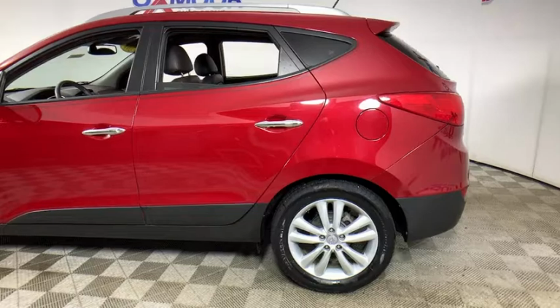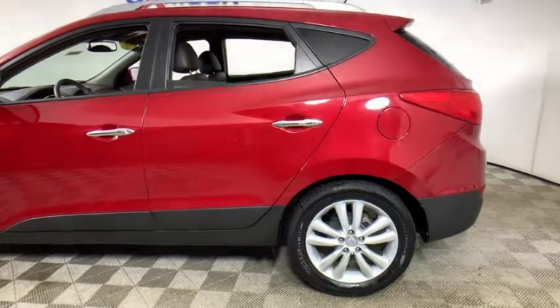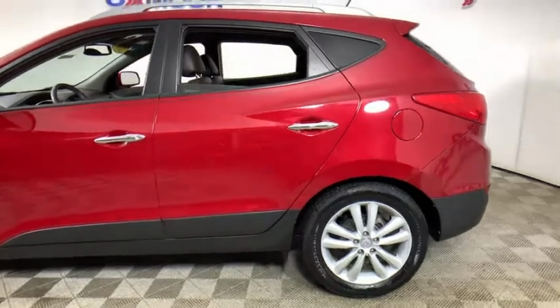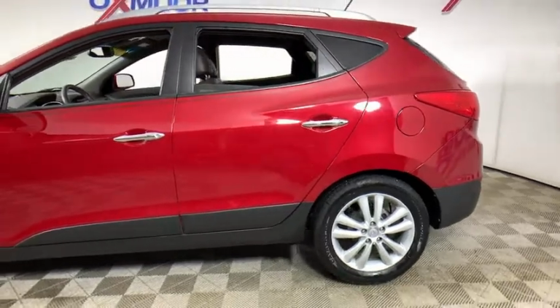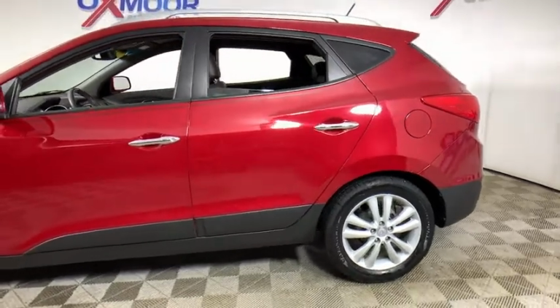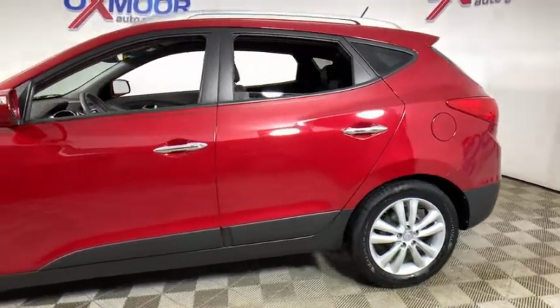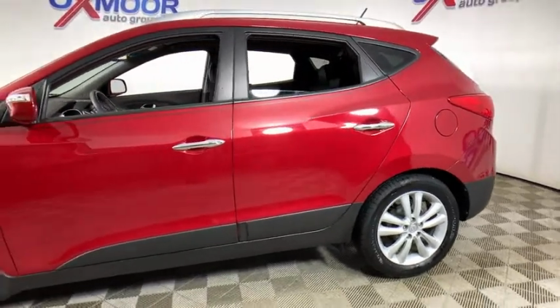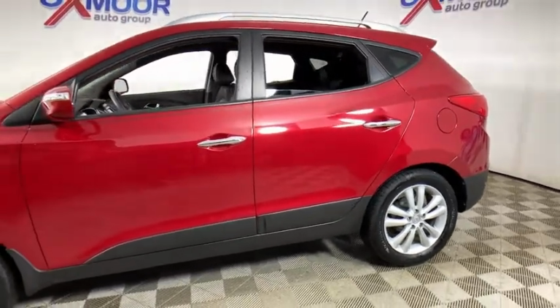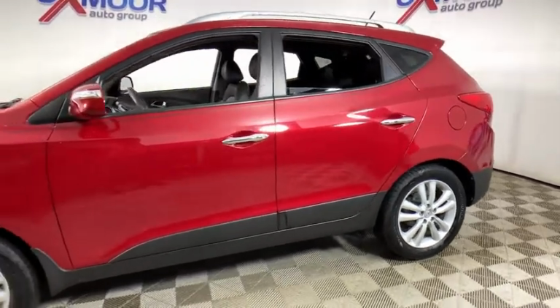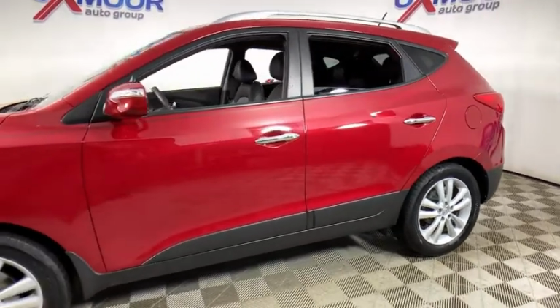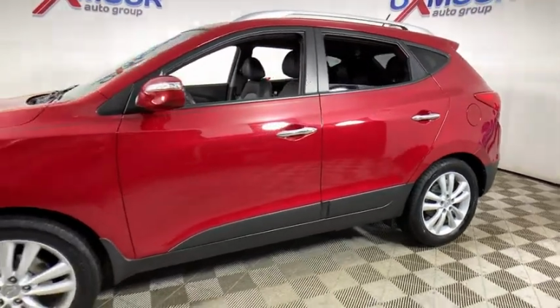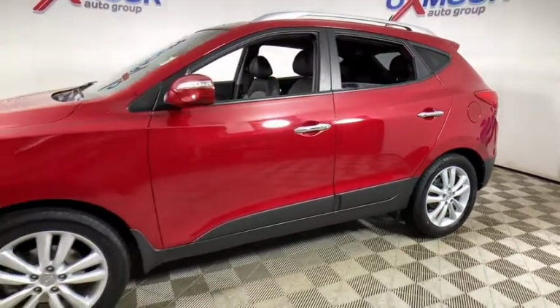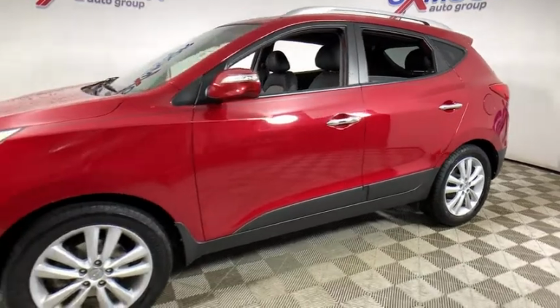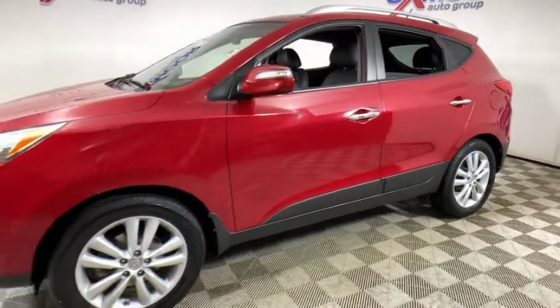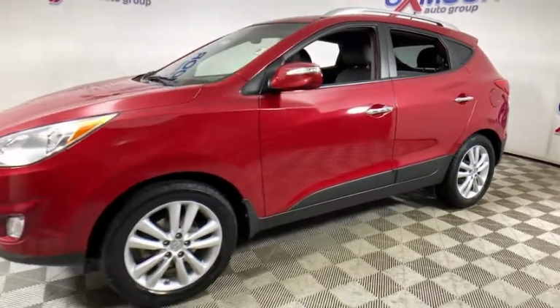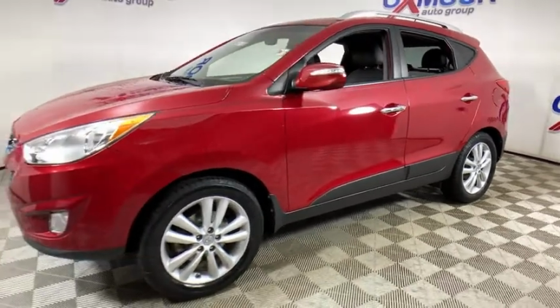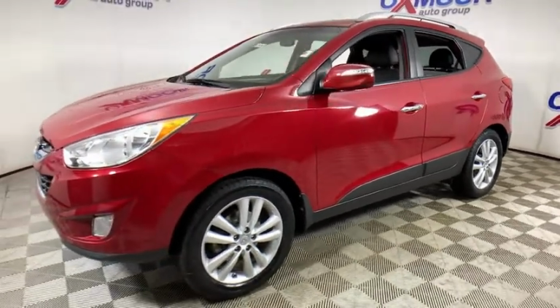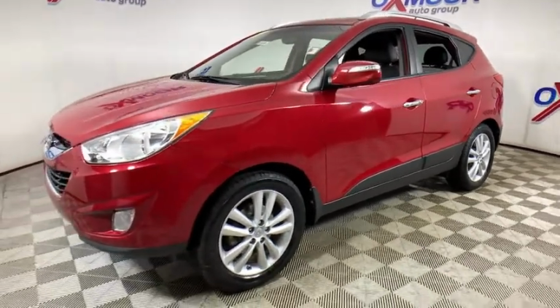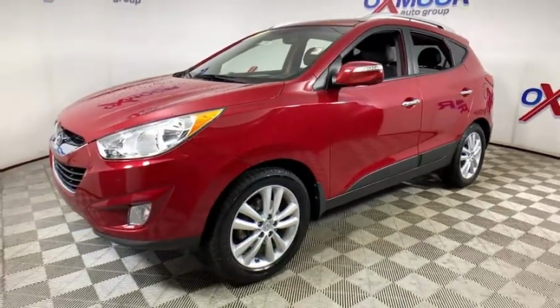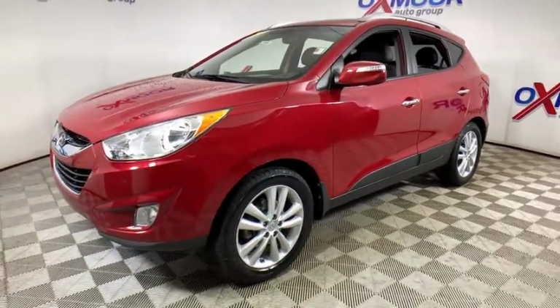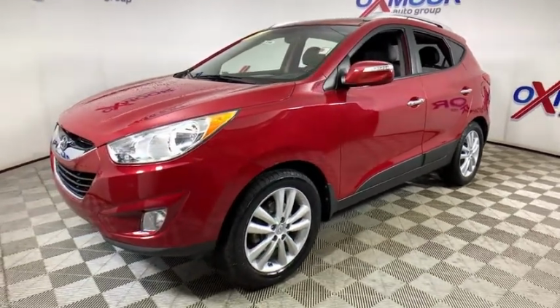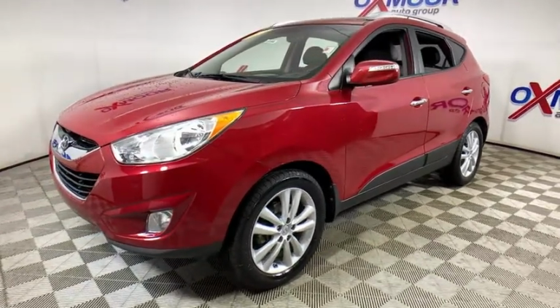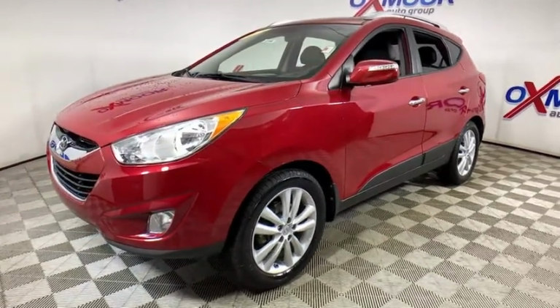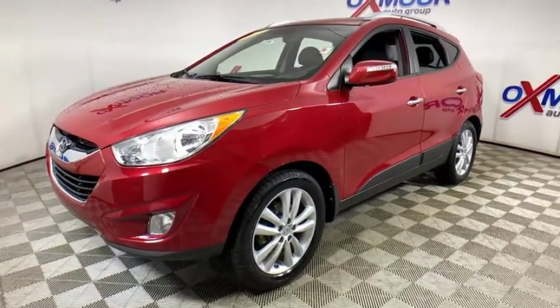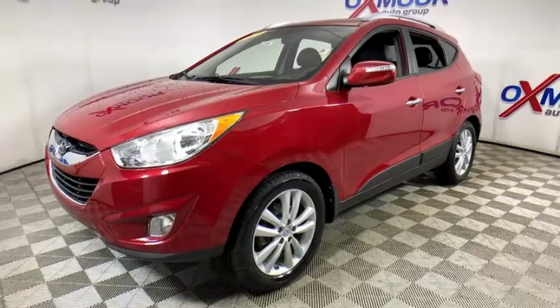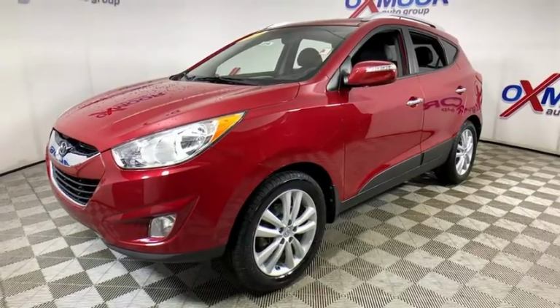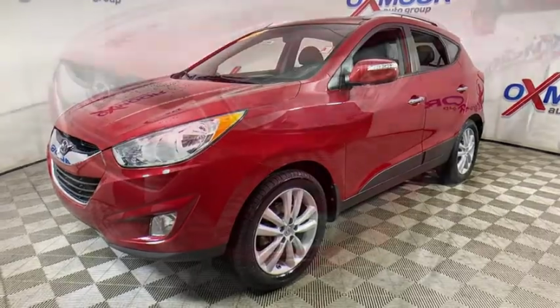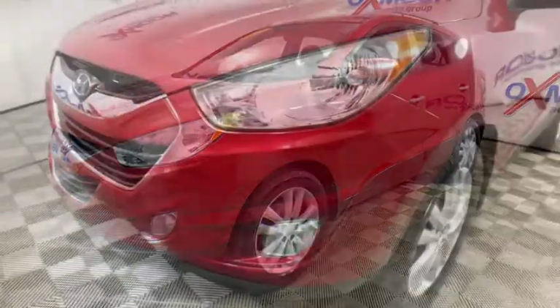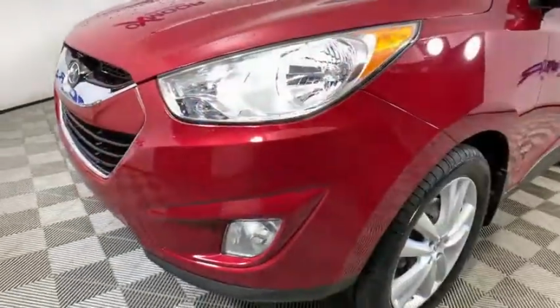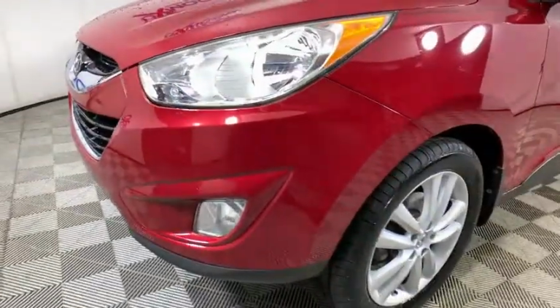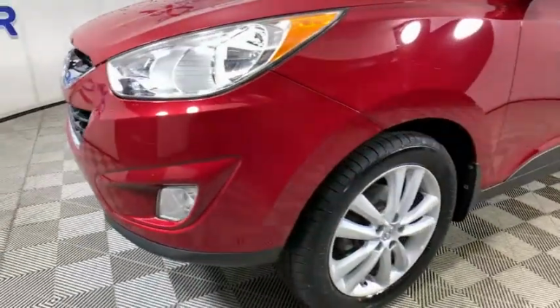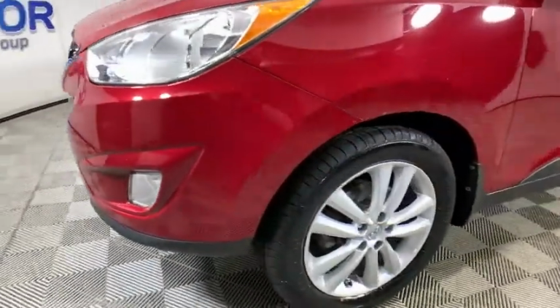We are pleased to show you the 2013 Hyundai Tucson. Boasting low noise and vibration levels and a smooth ride, the Tucson combines the rugged utility of an SUV with the maneuverability and refinement of a car.